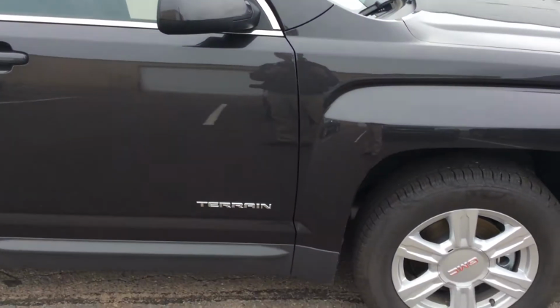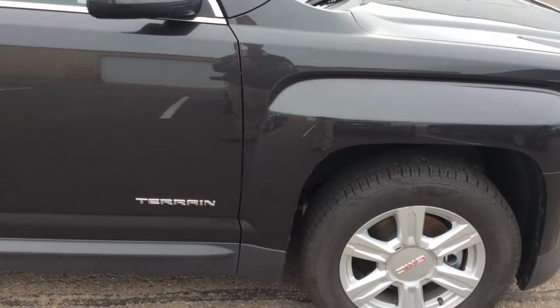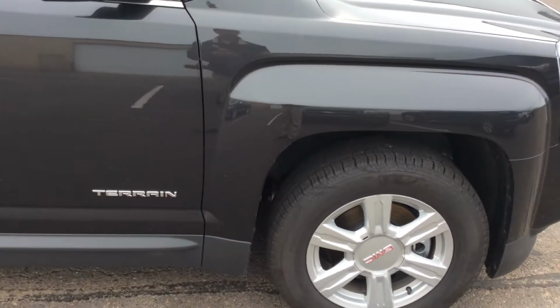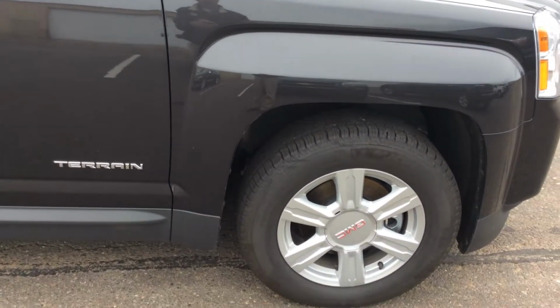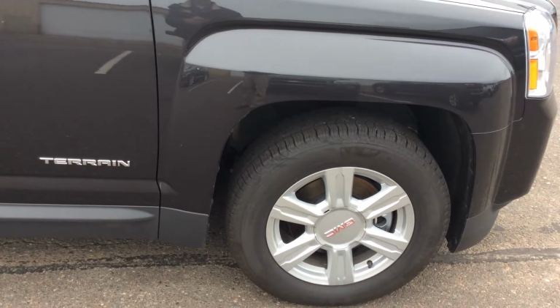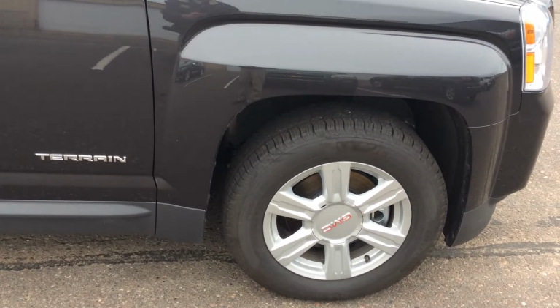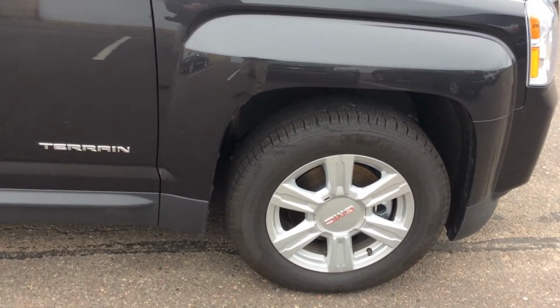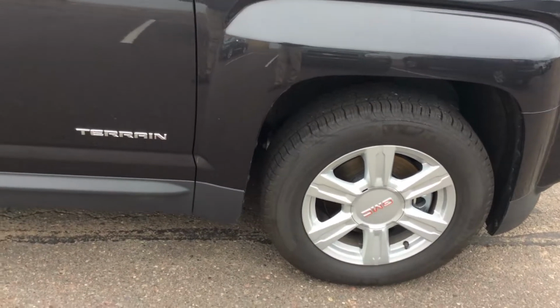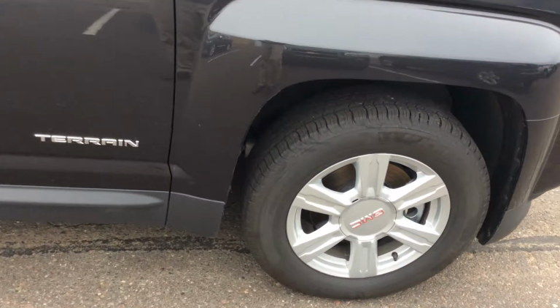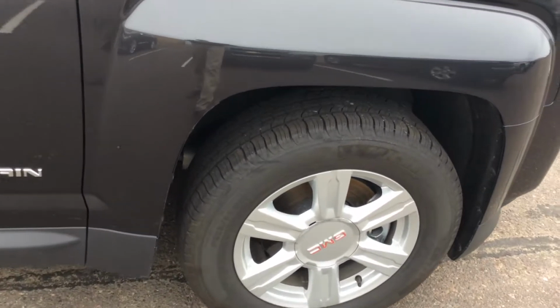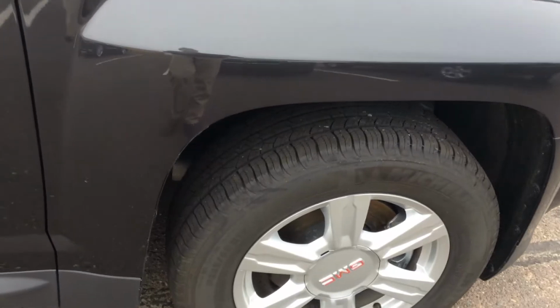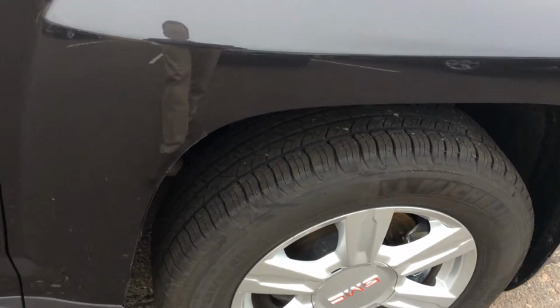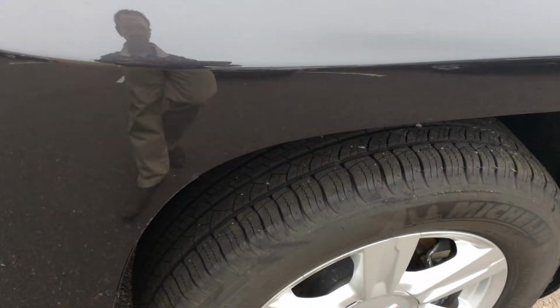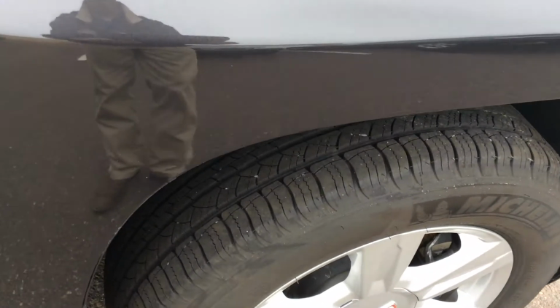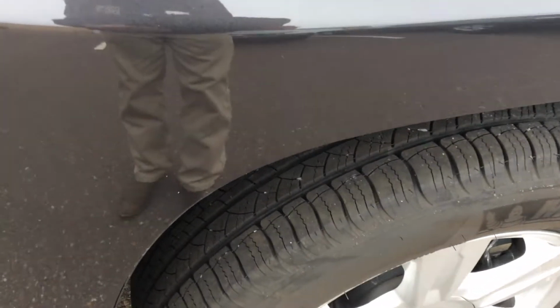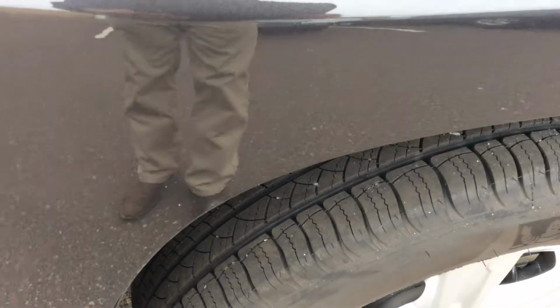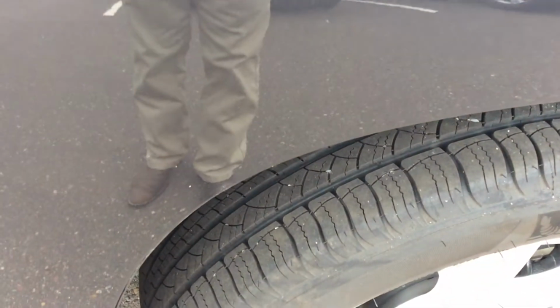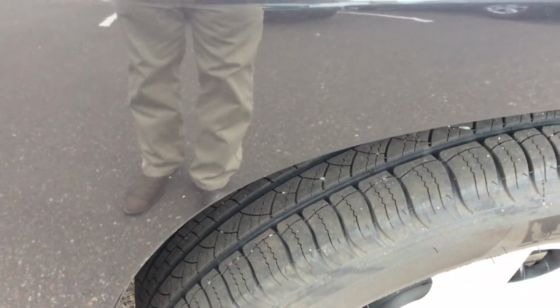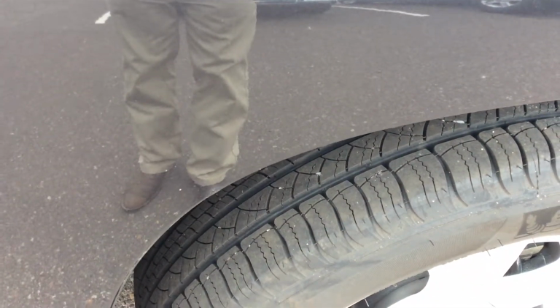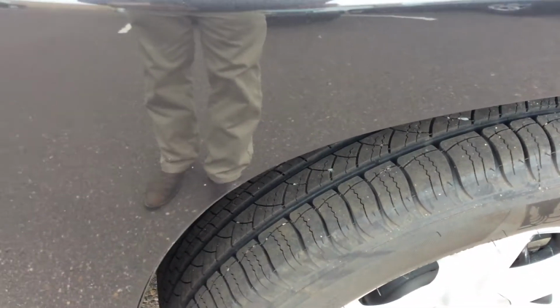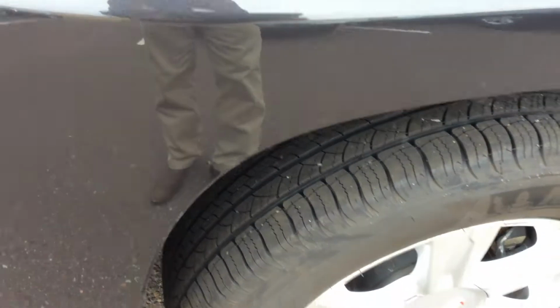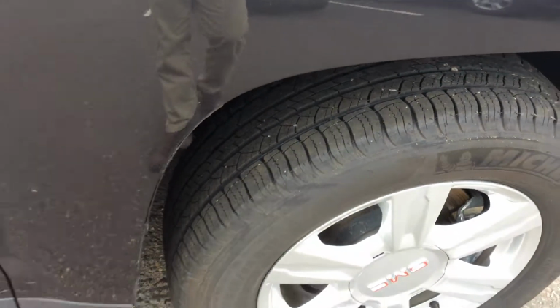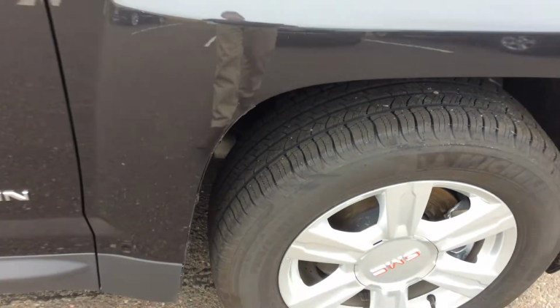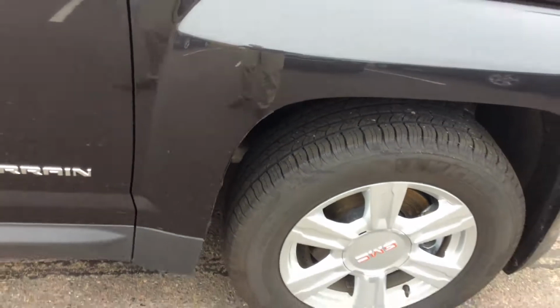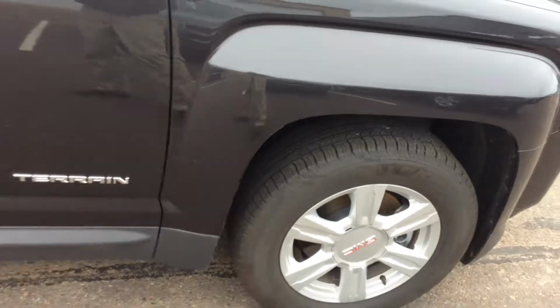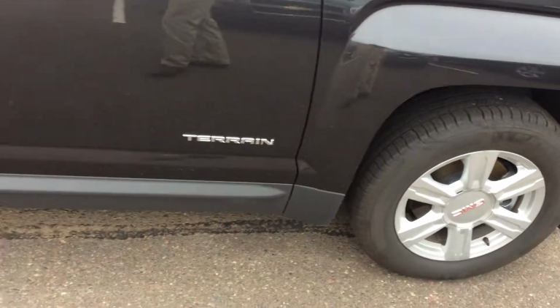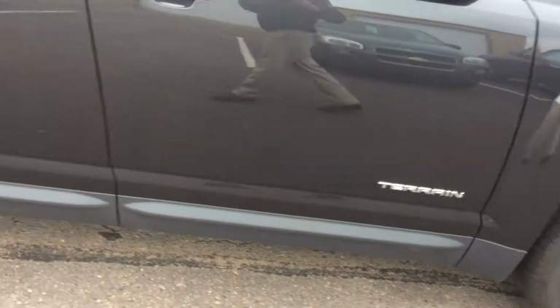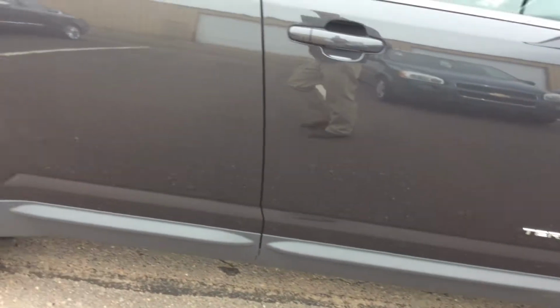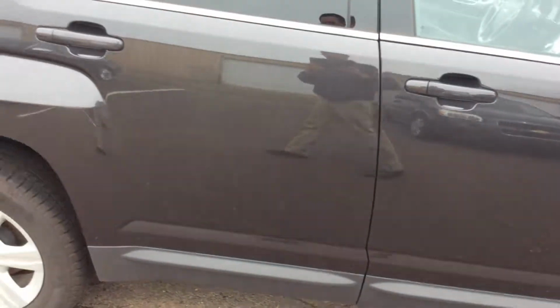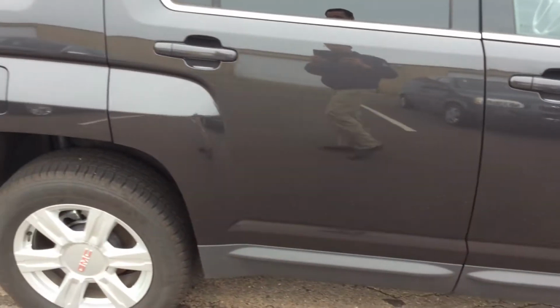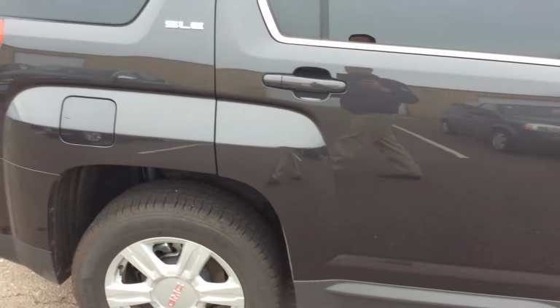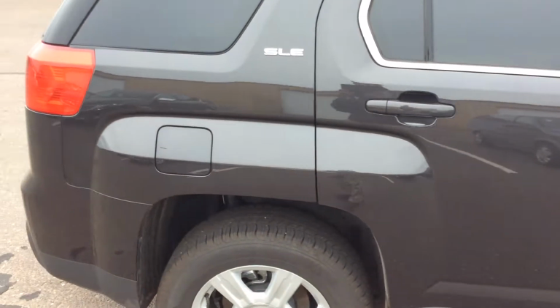Taking a look at the tires, with the low miles on this, the tires are basically brand new, and I do have aluminum wheels all the way around.